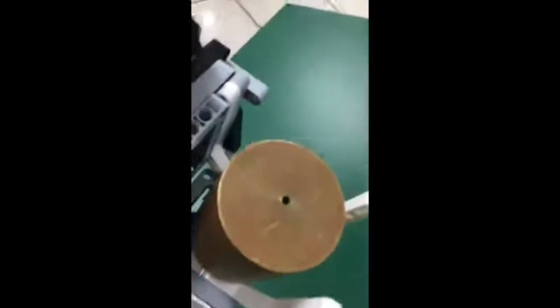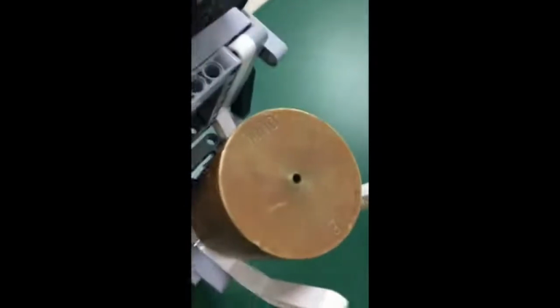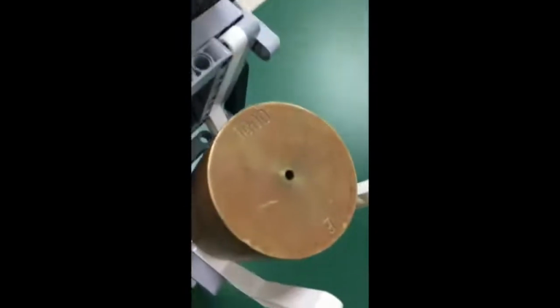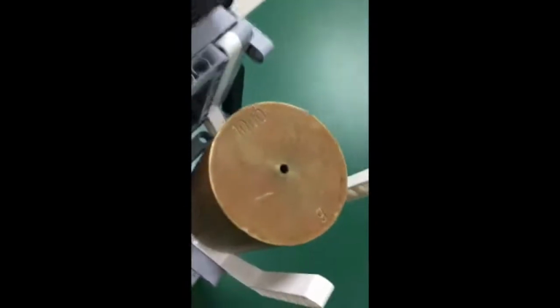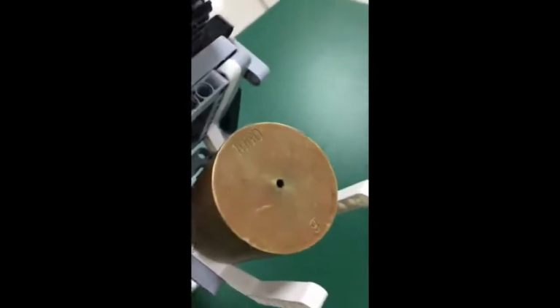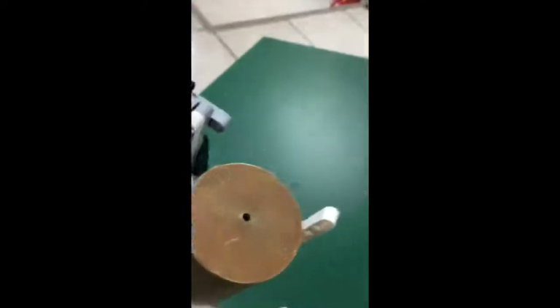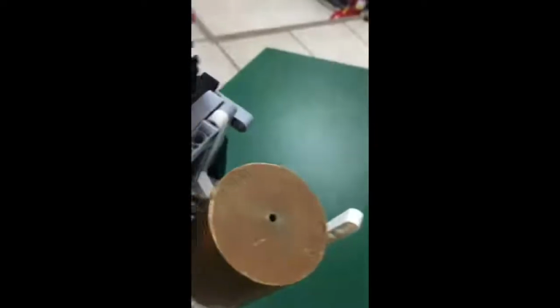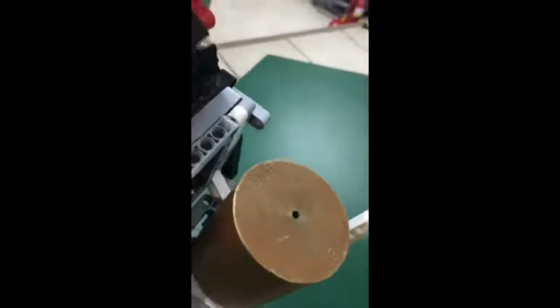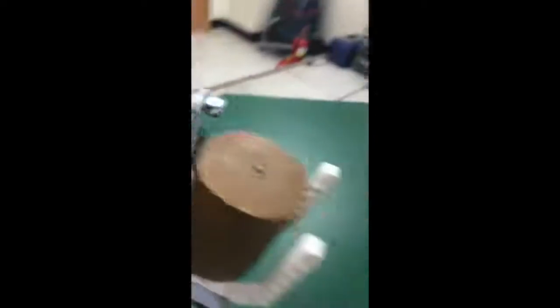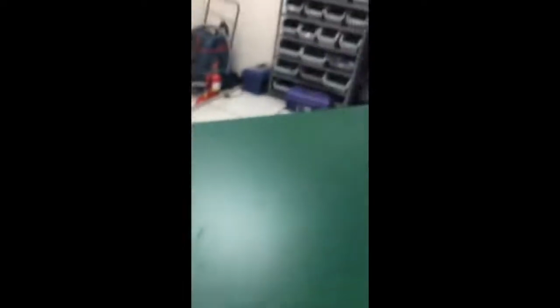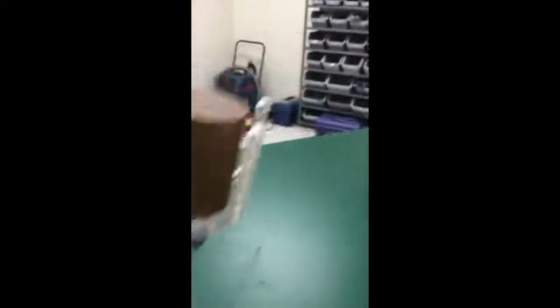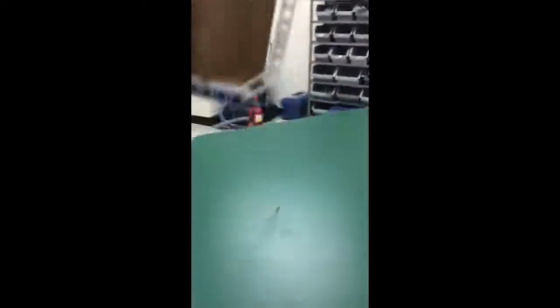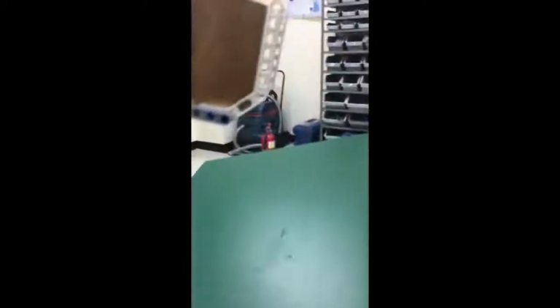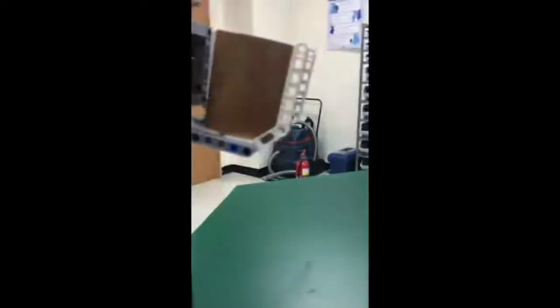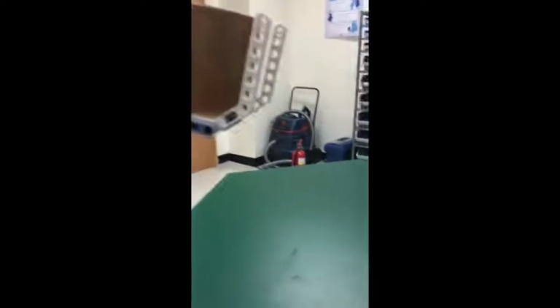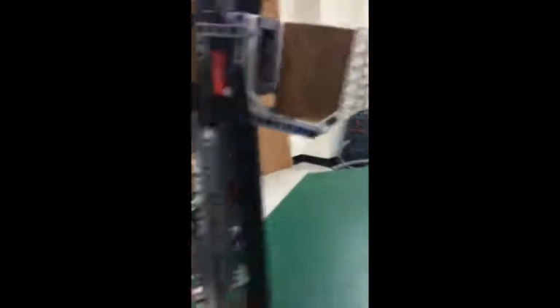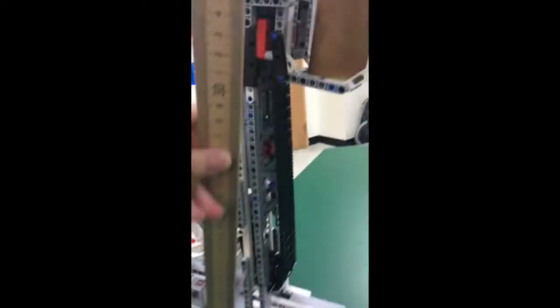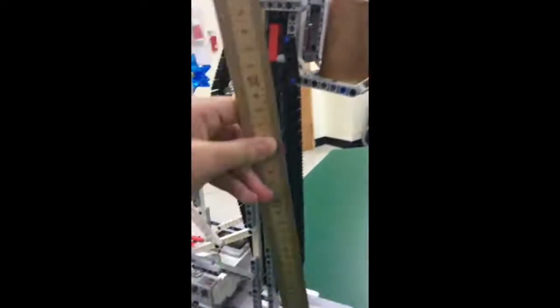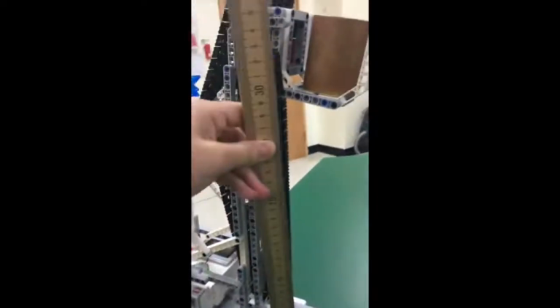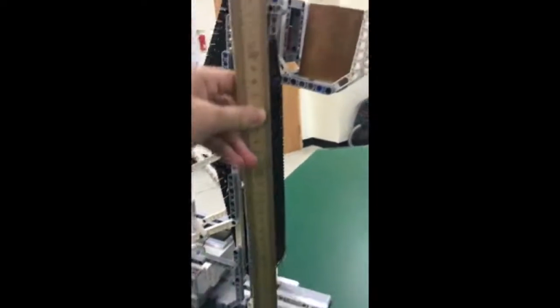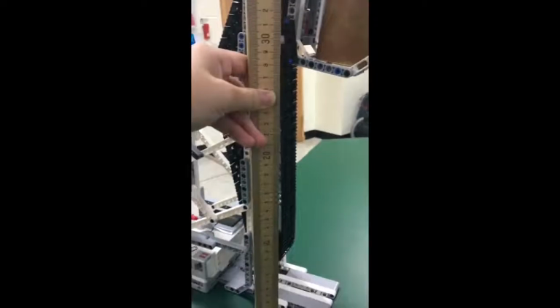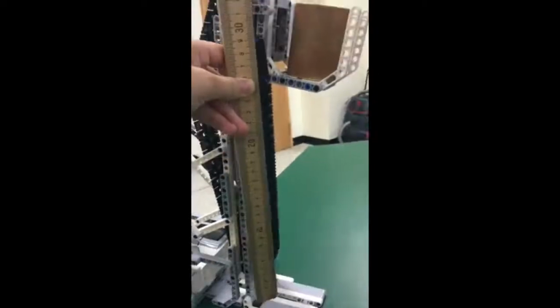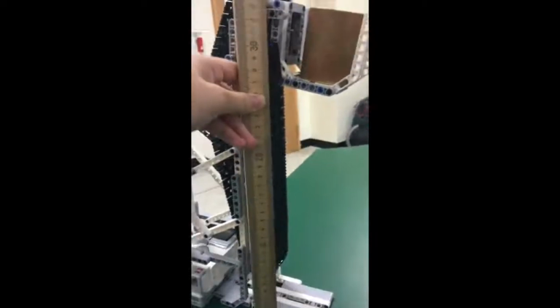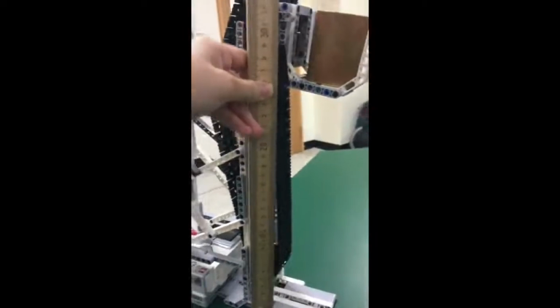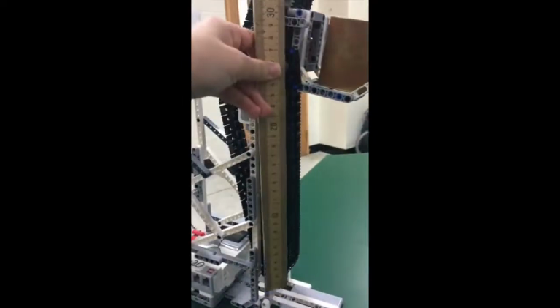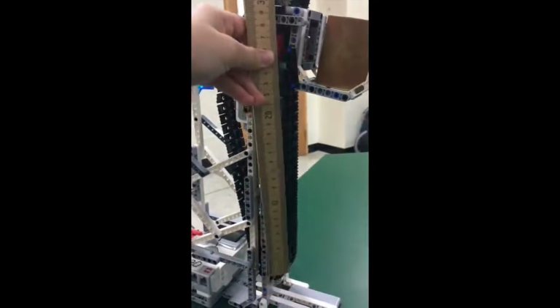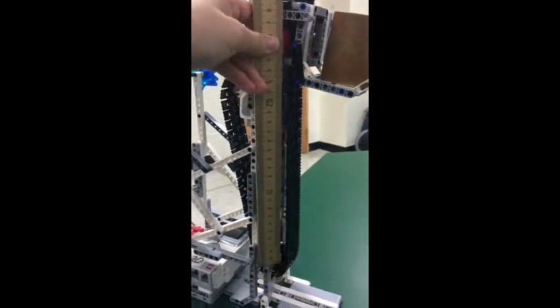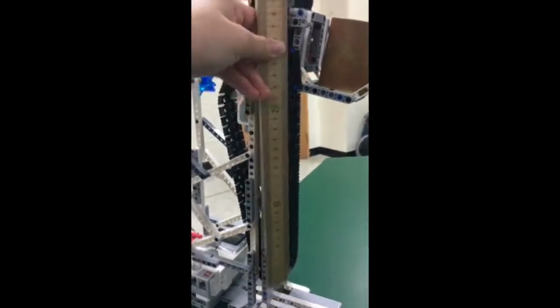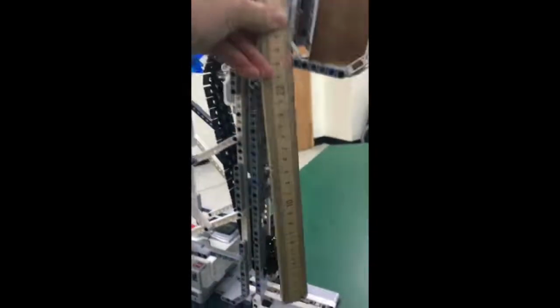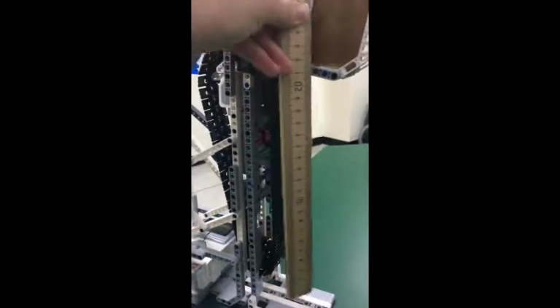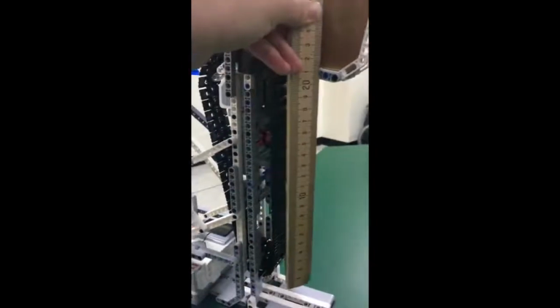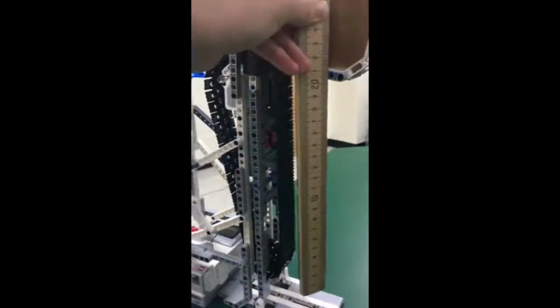Thanks to these supports, our robot was able to lift up one kilogram. It met the requirements by lifting it up 20 centimeters from where it started, as you can see with the ruler.